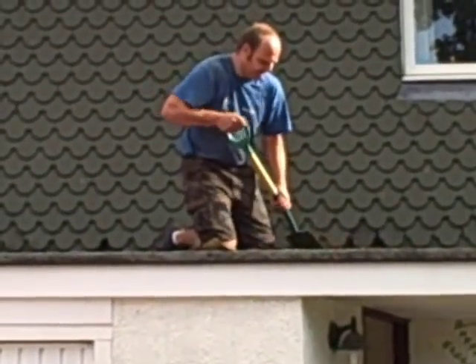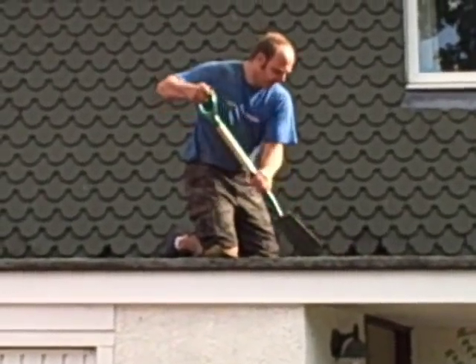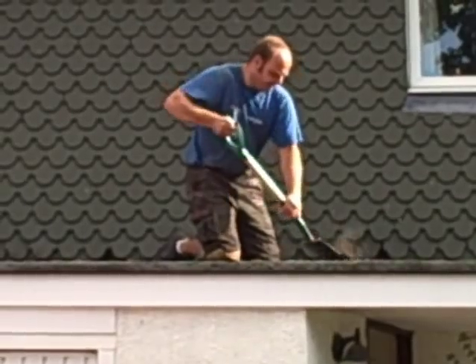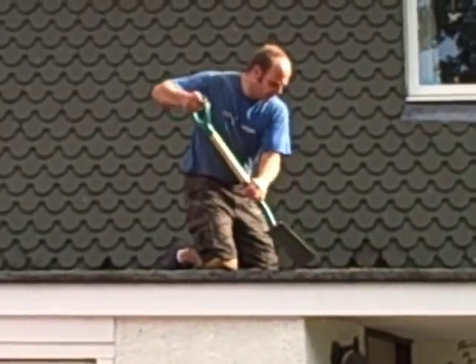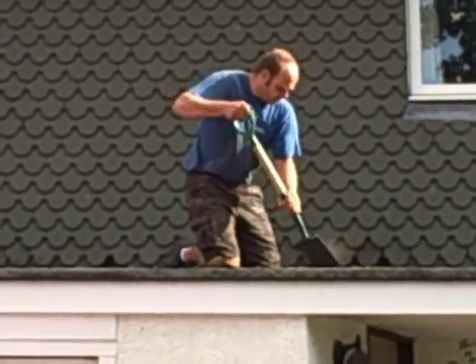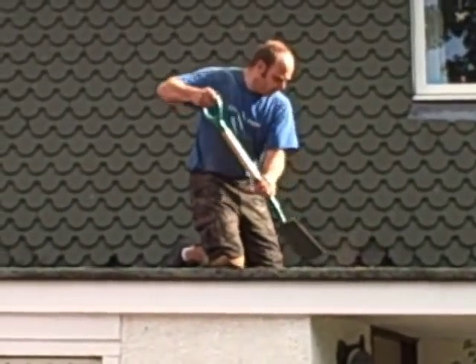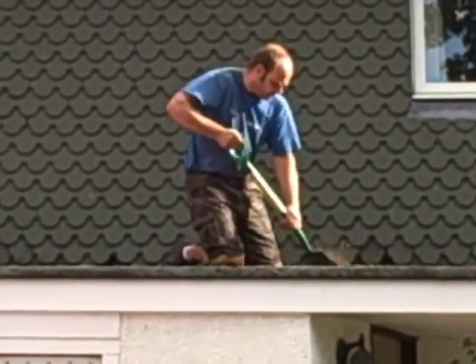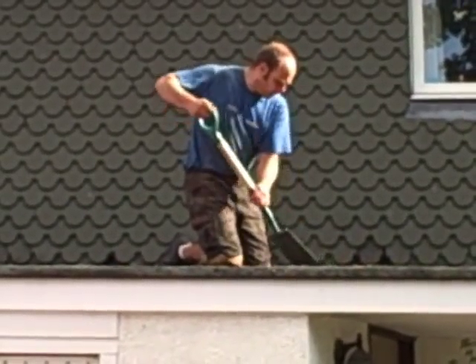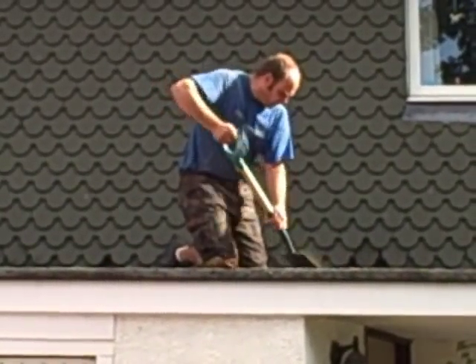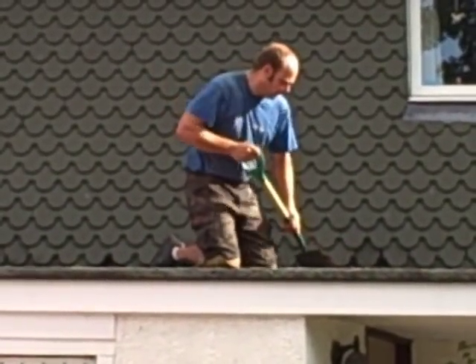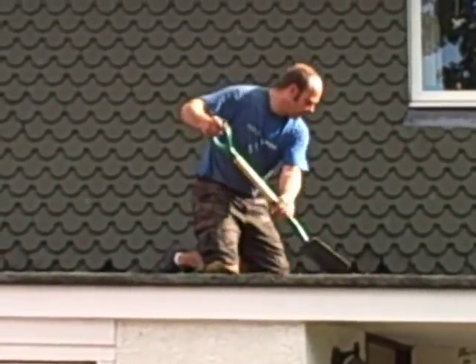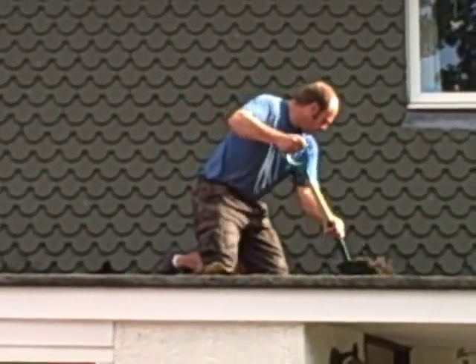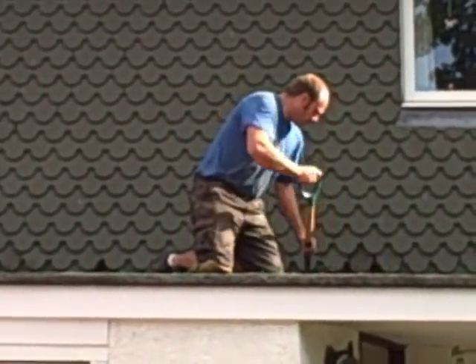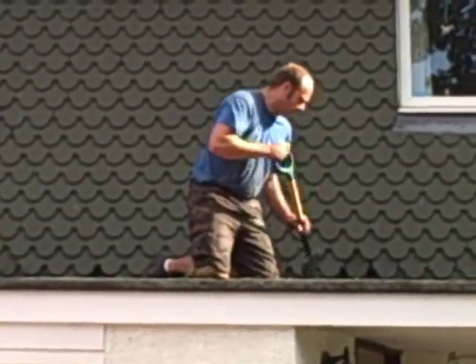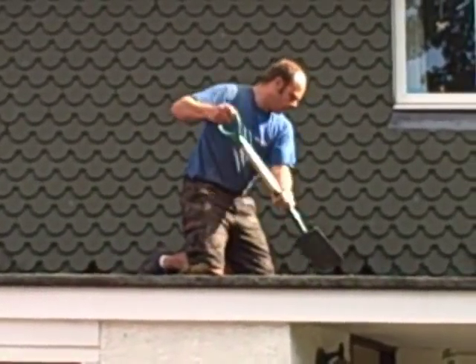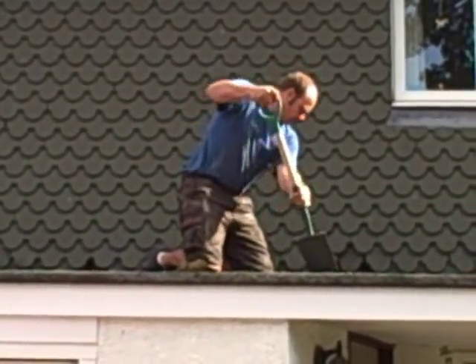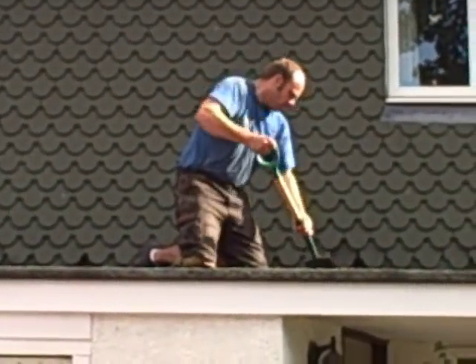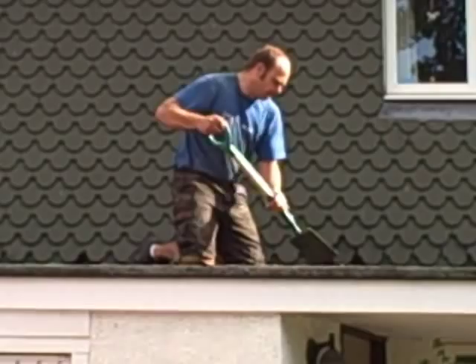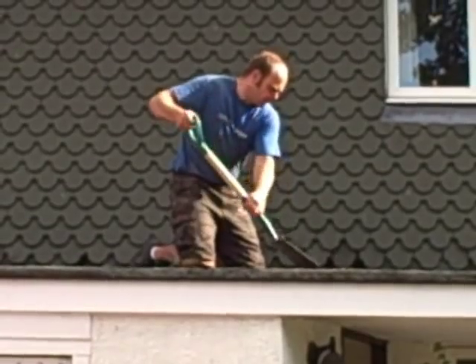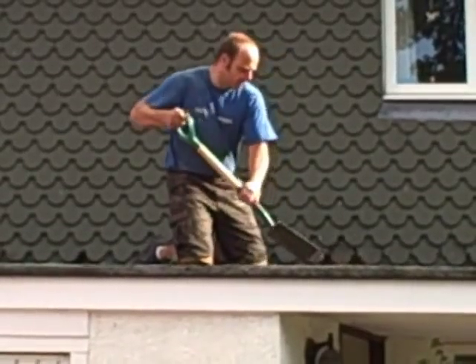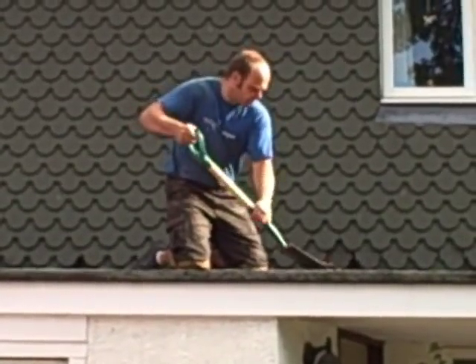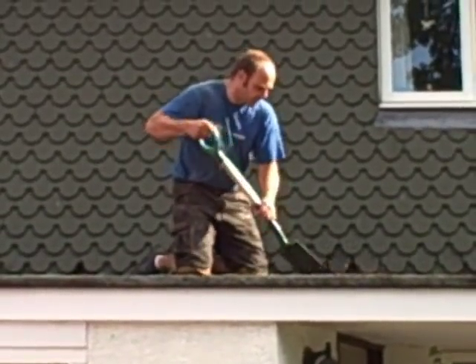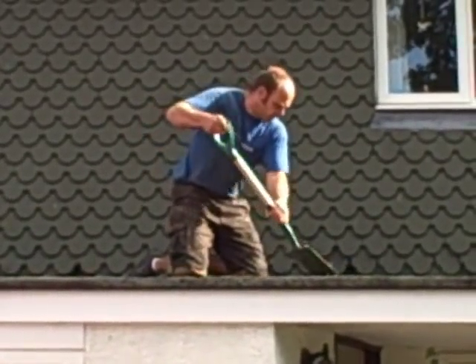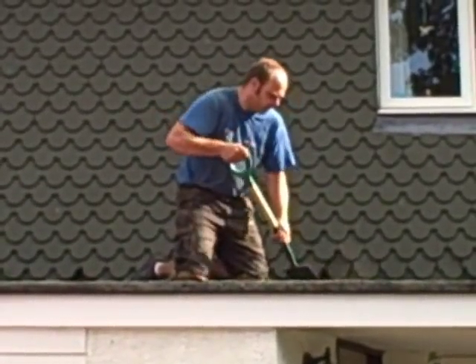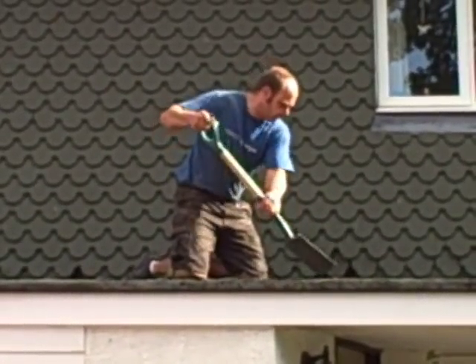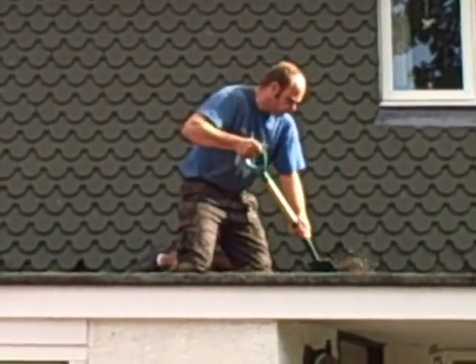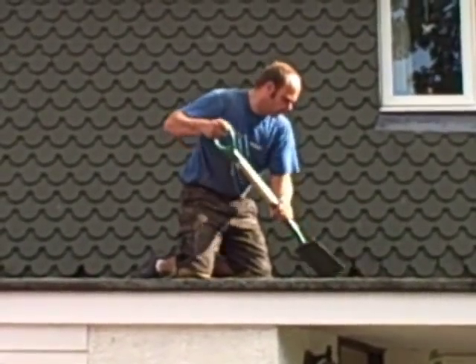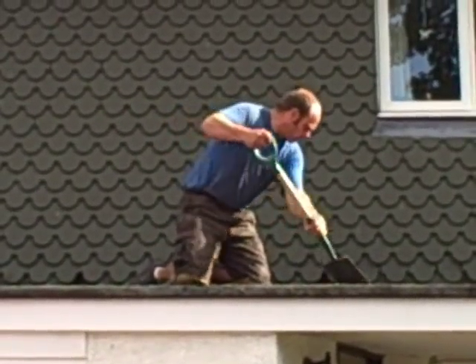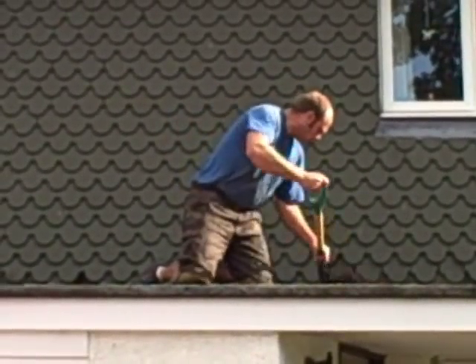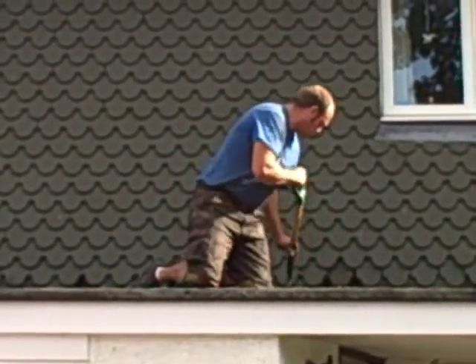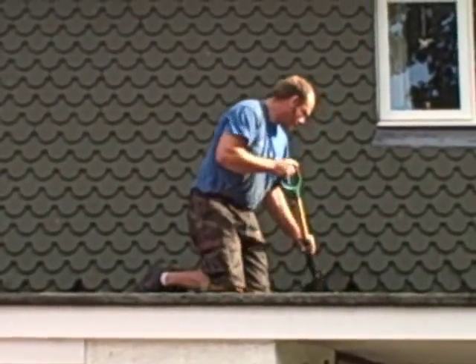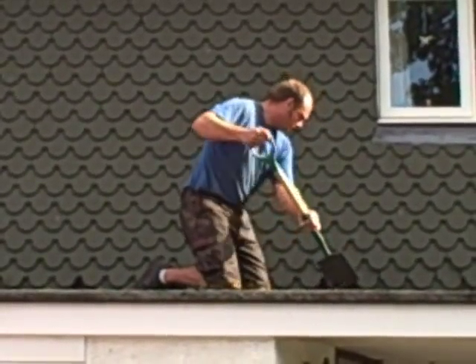The flat roof is being done and luckily it's a nice dry day today. They're scraping up all the chippings — nice physical hard work, keeps you fit.